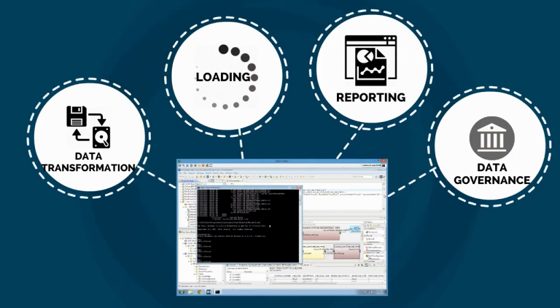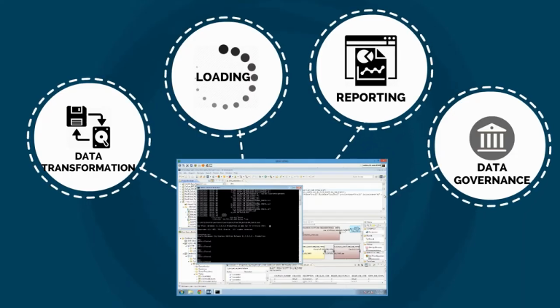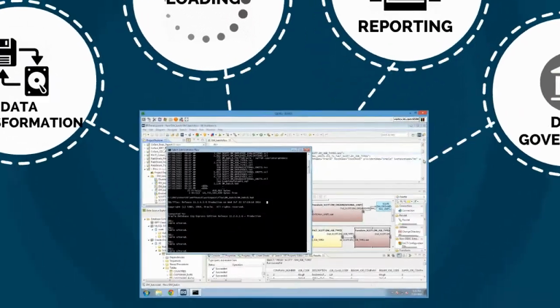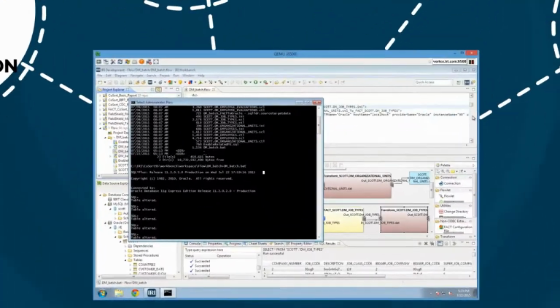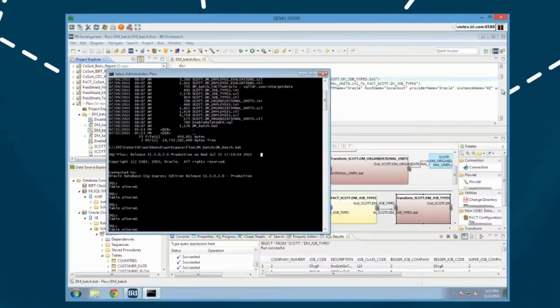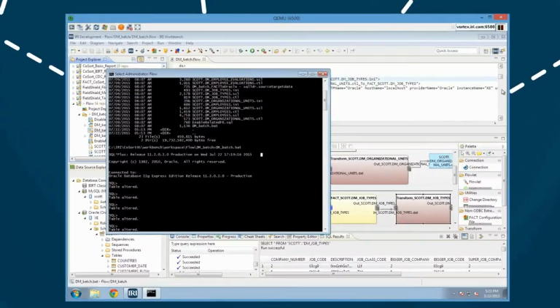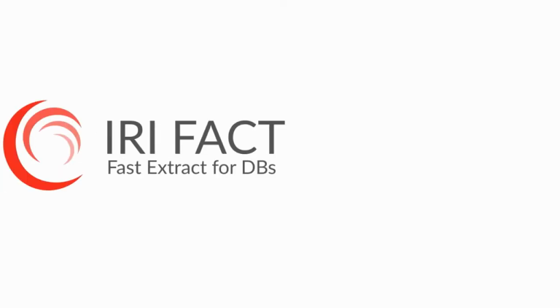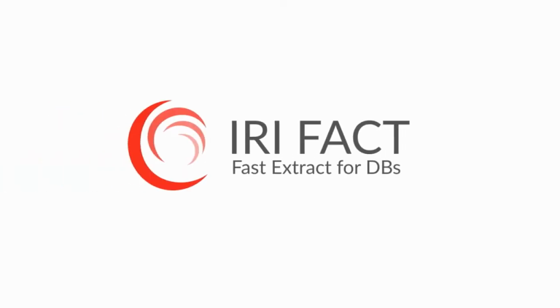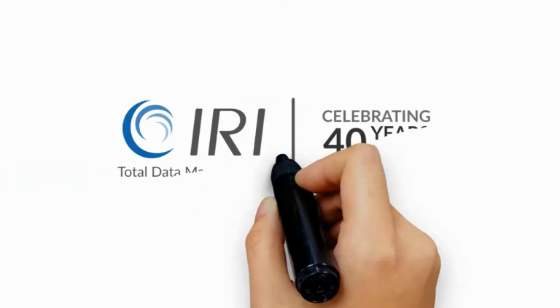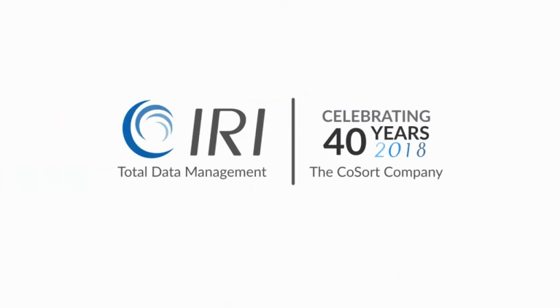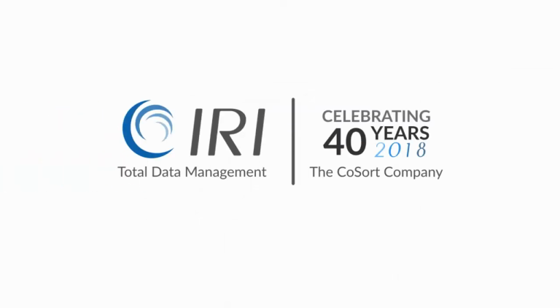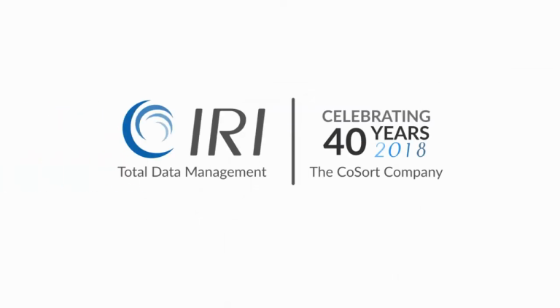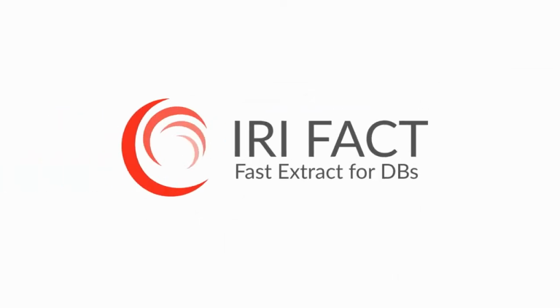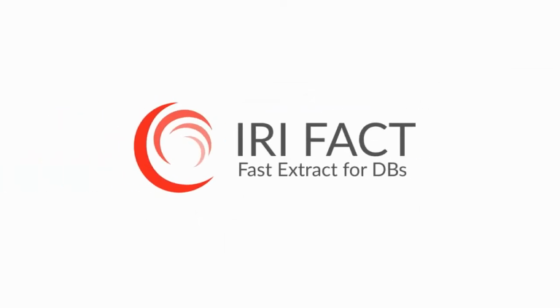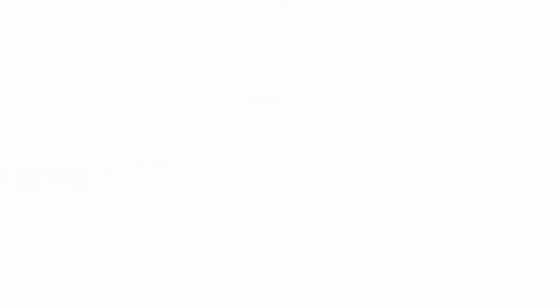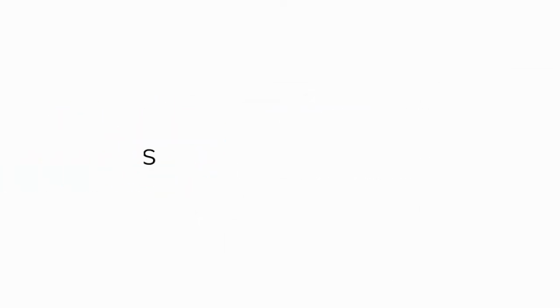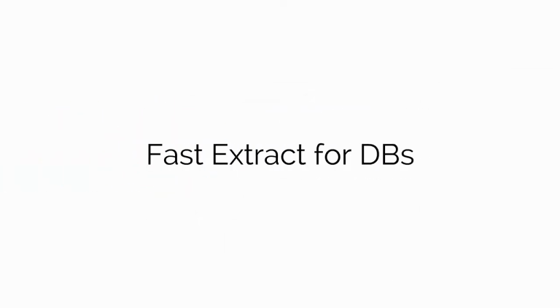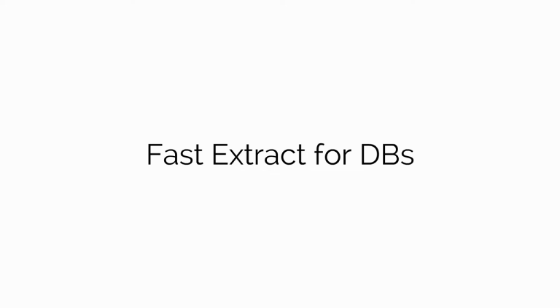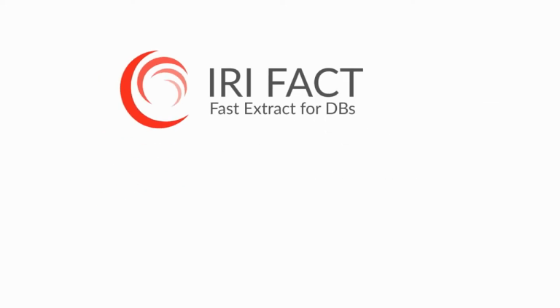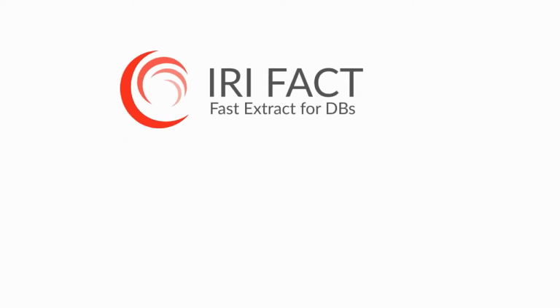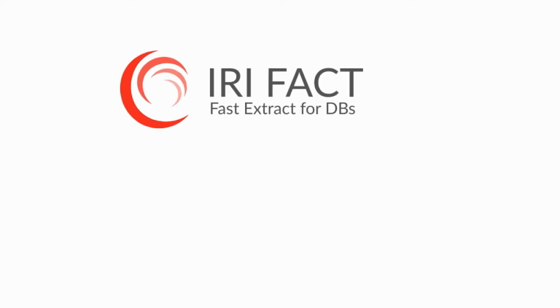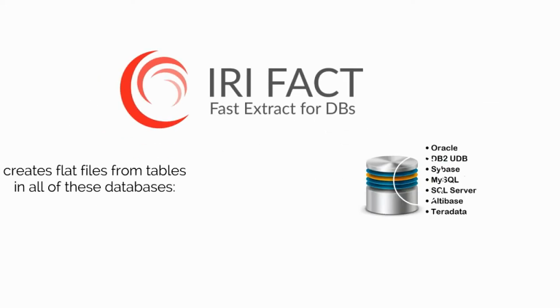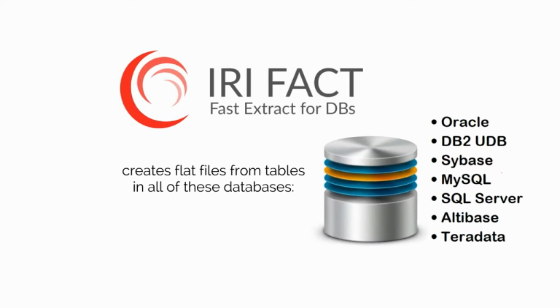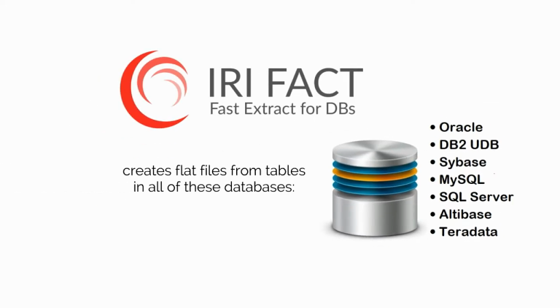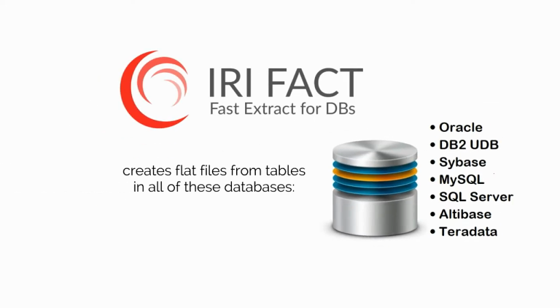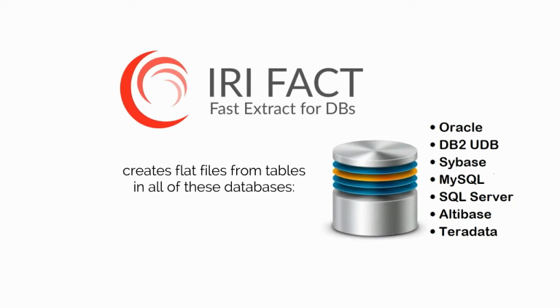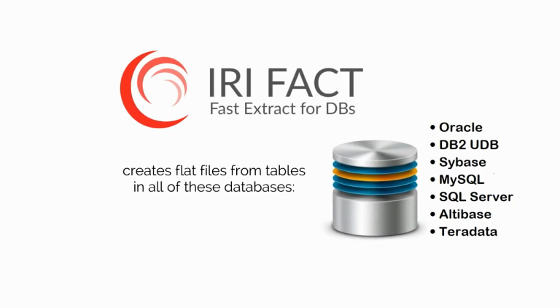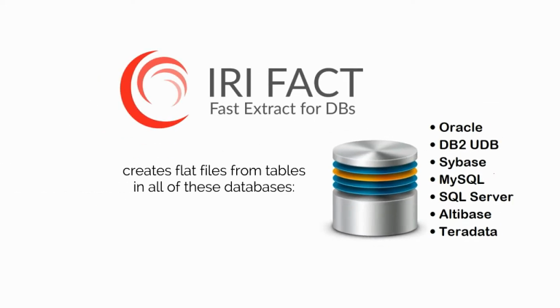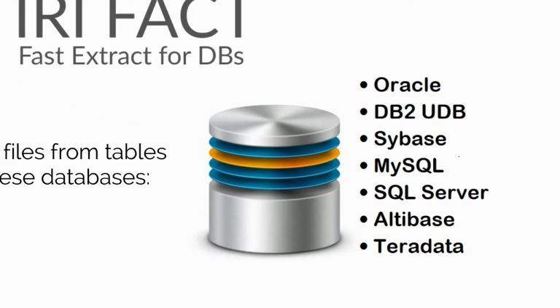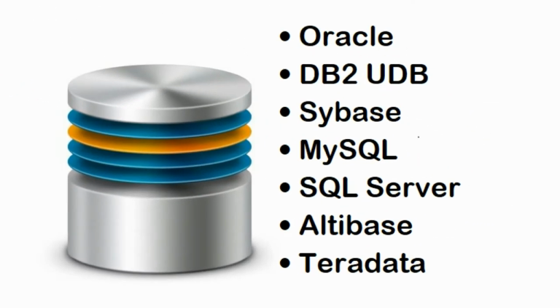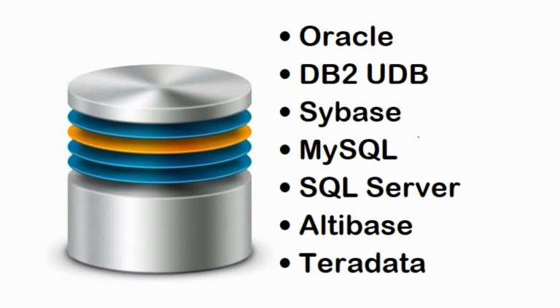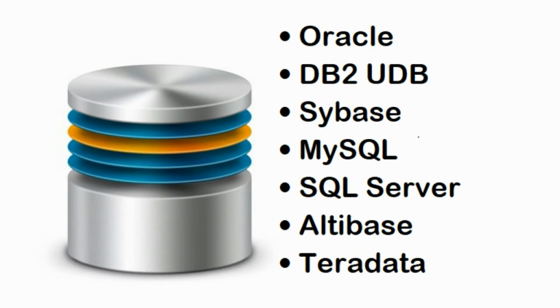The only solution that delivers all that and more is FACT from IRI, the CoSort company. FACT — Fast Extract — is the only parallel unload utility that creates flat files from tables in all of these databases.